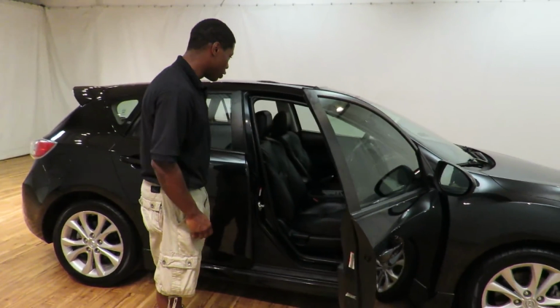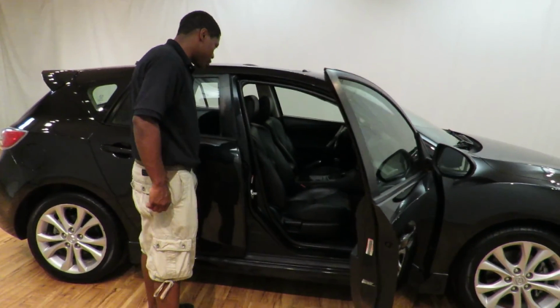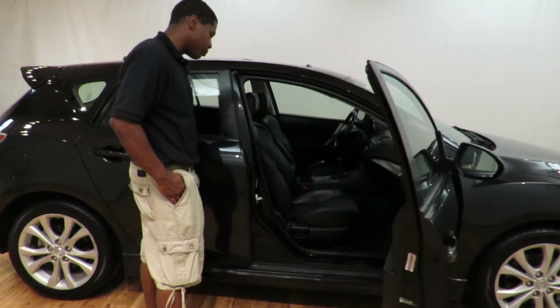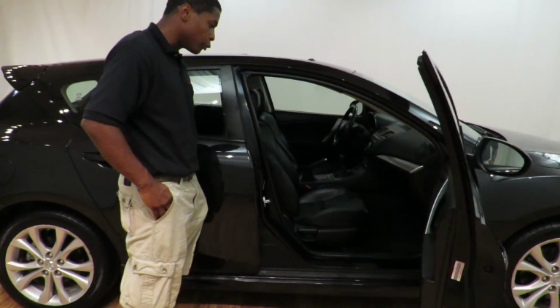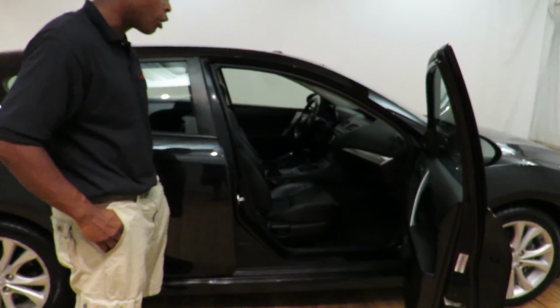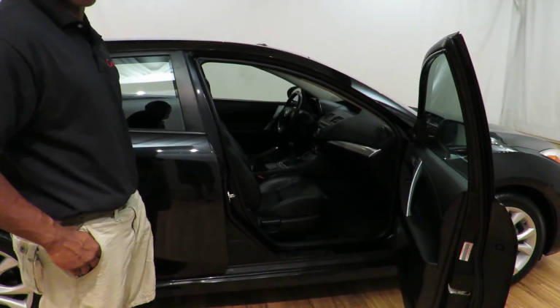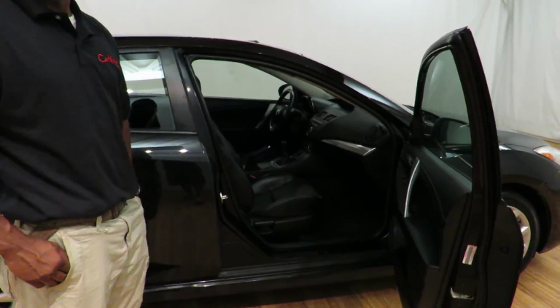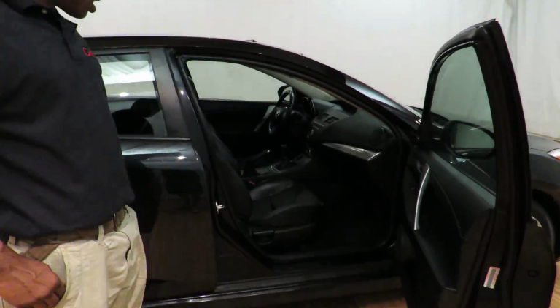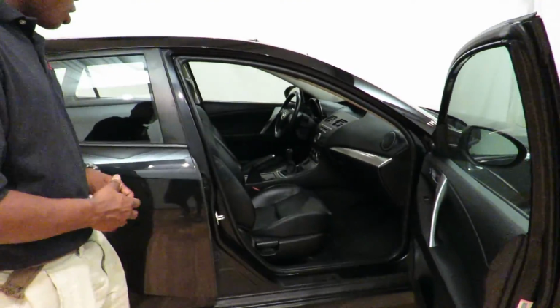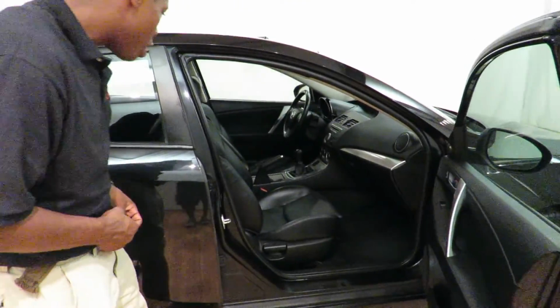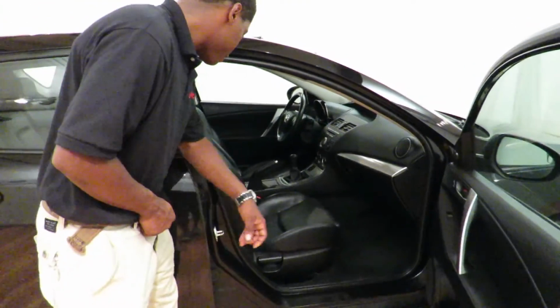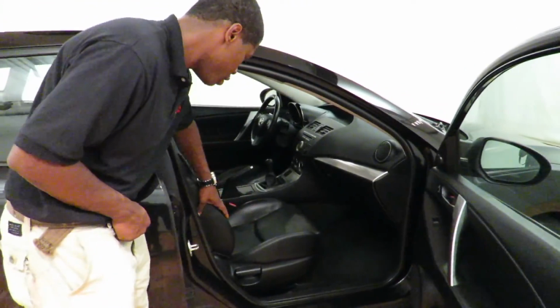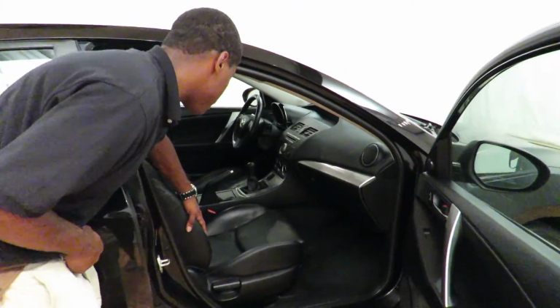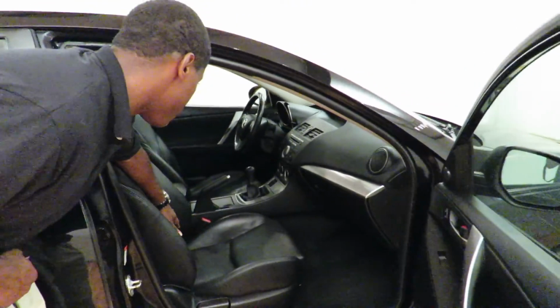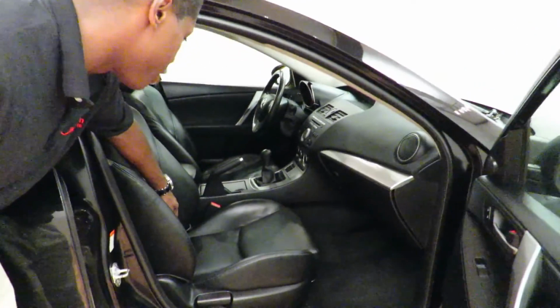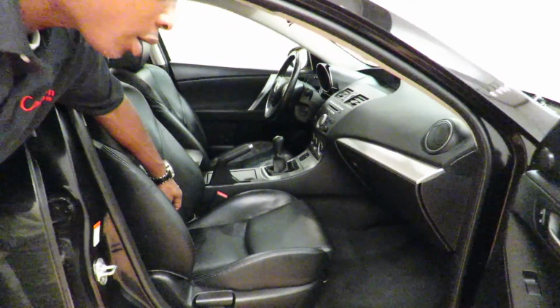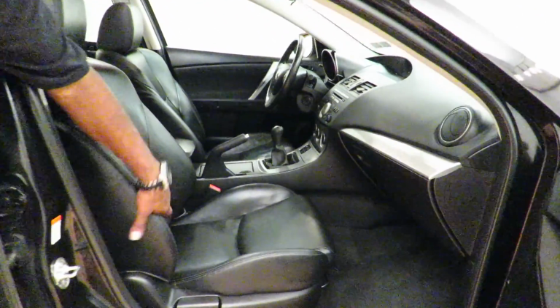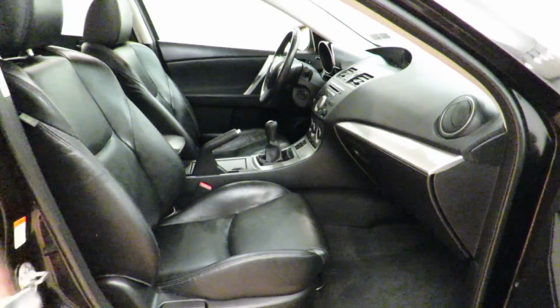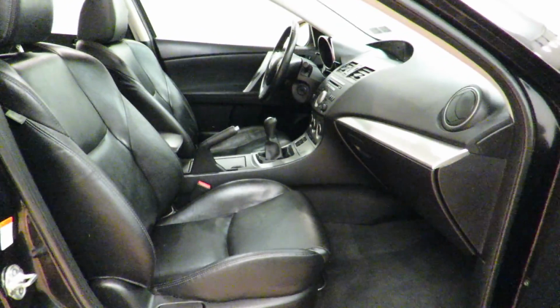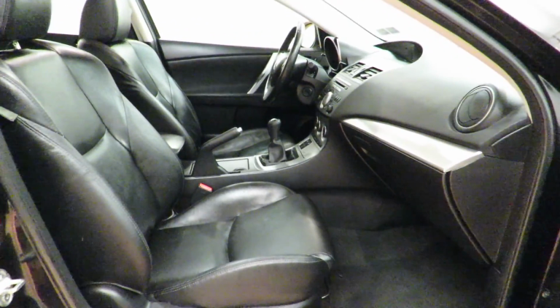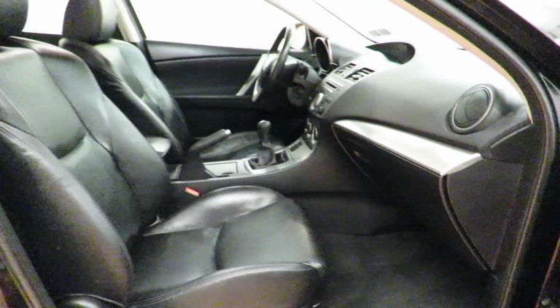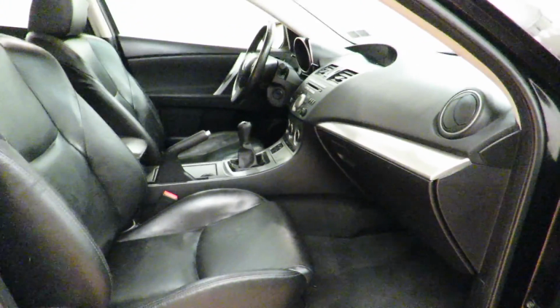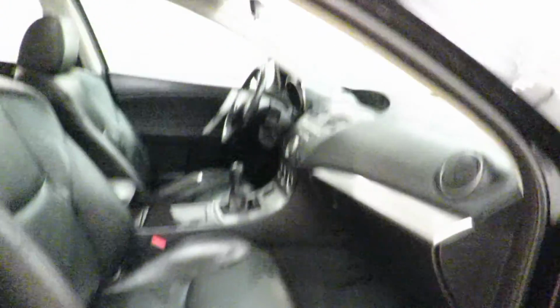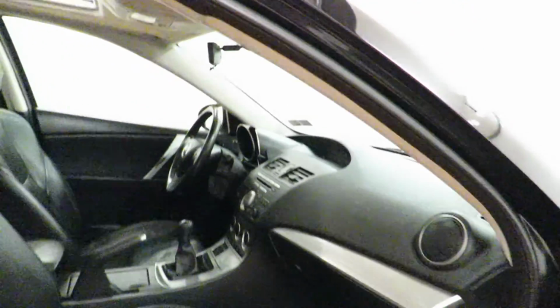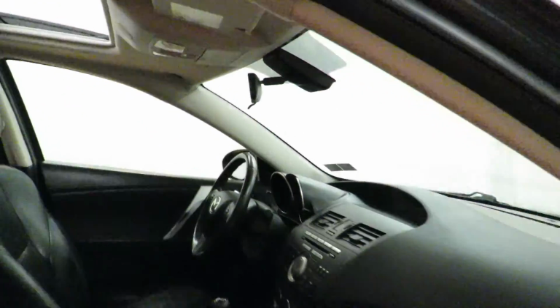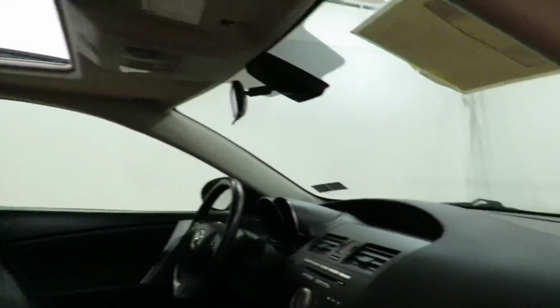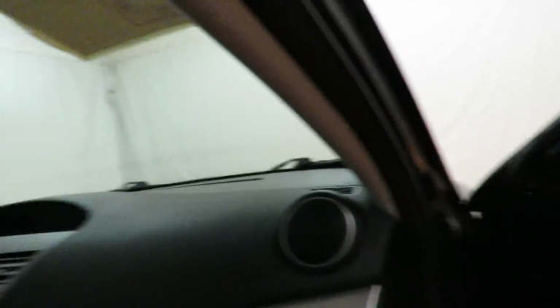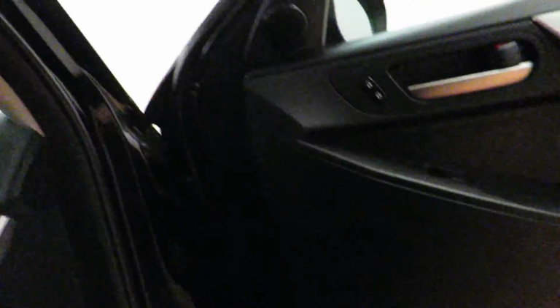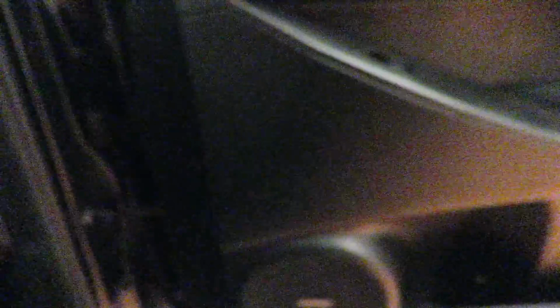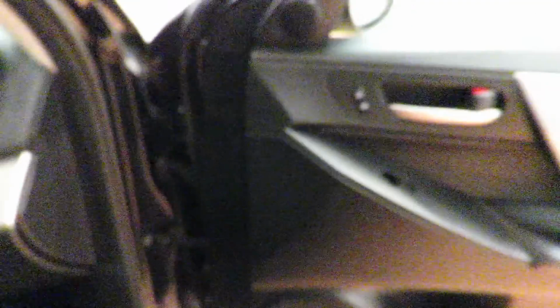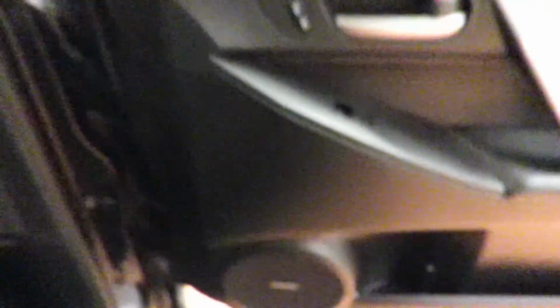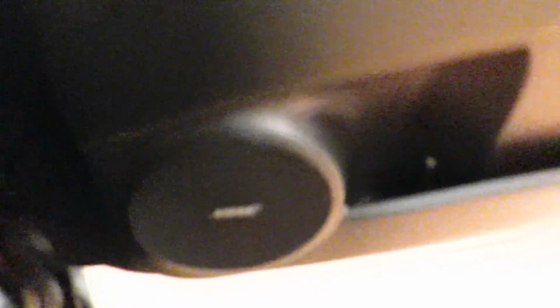Very little Mazda — beautiful car here. As you can see, it has a leather interior with a premium Bose sound system. Right here, Bose speakers.